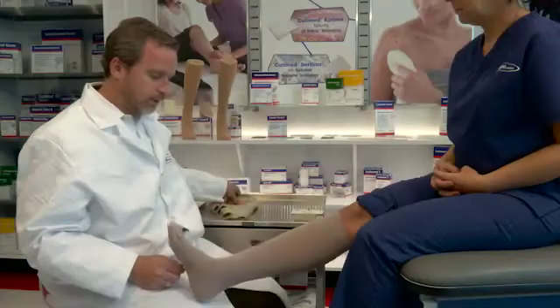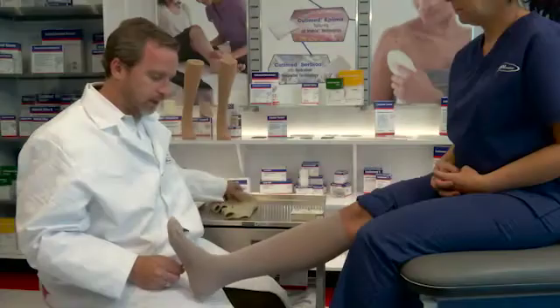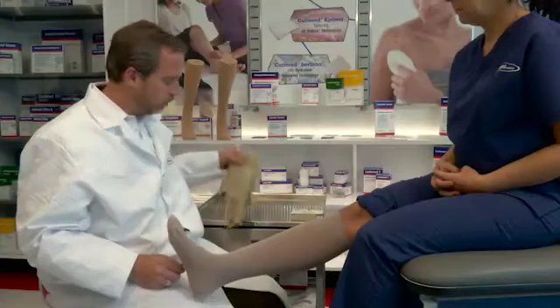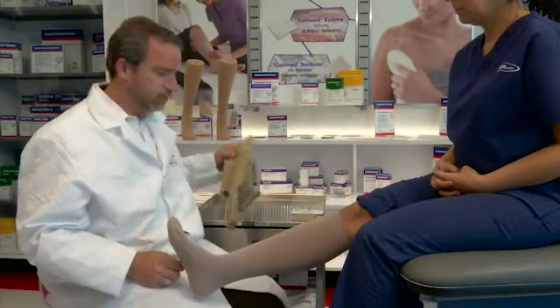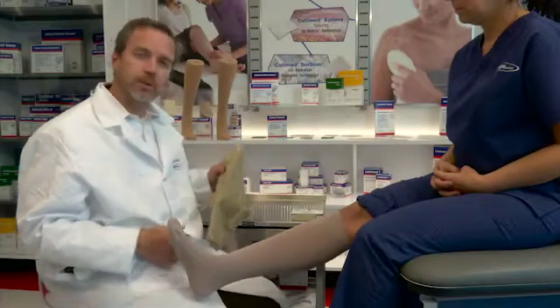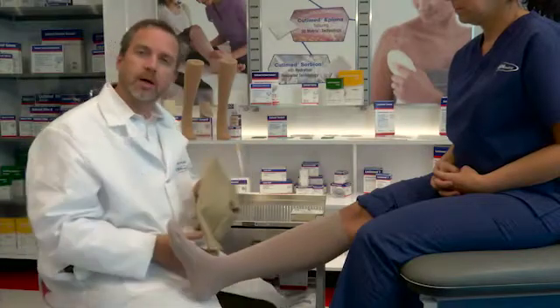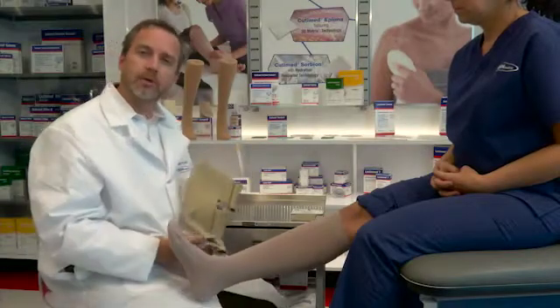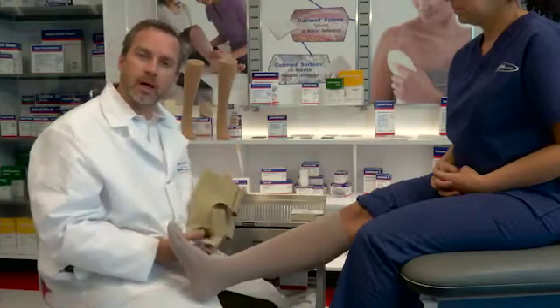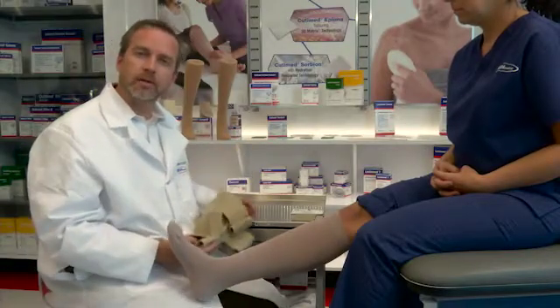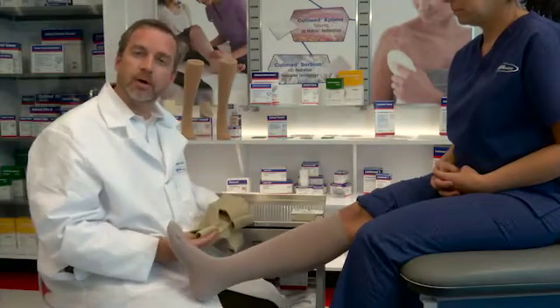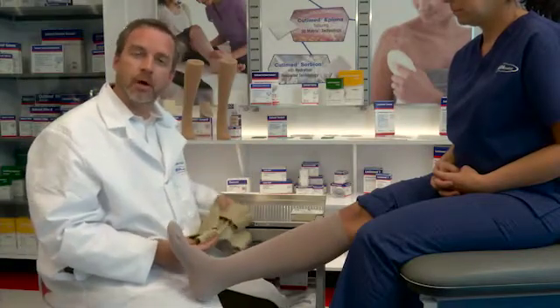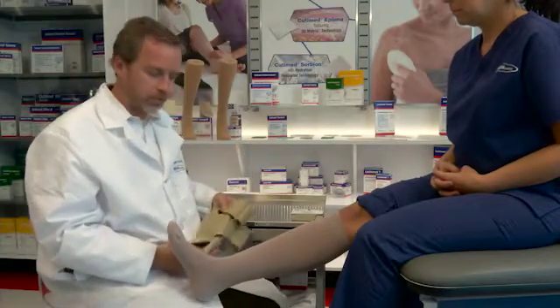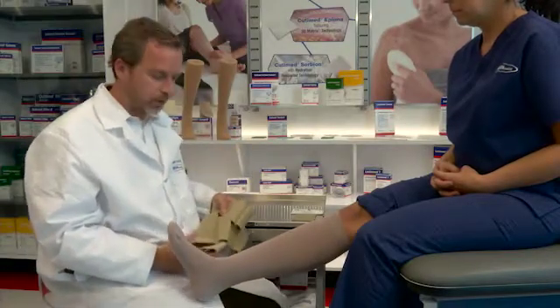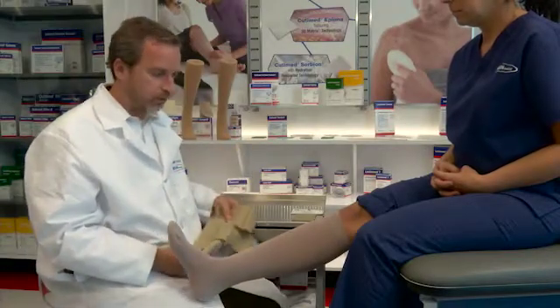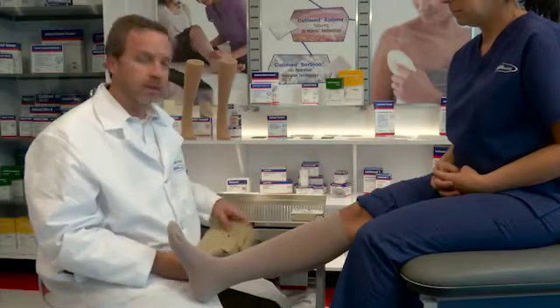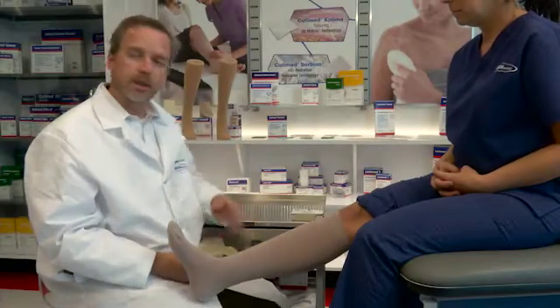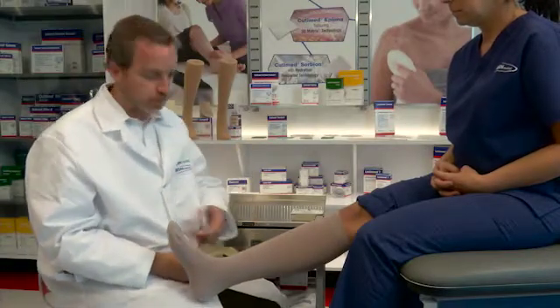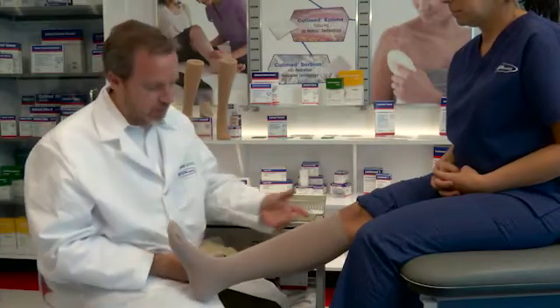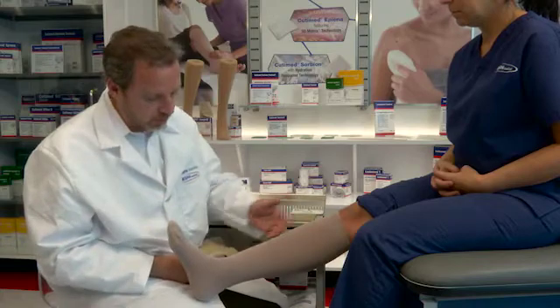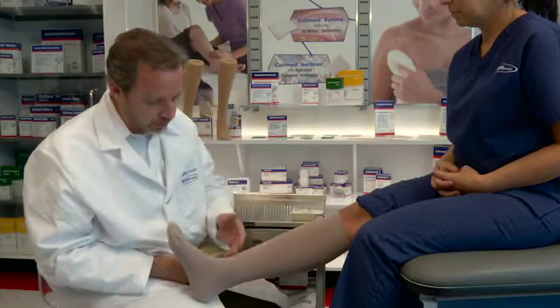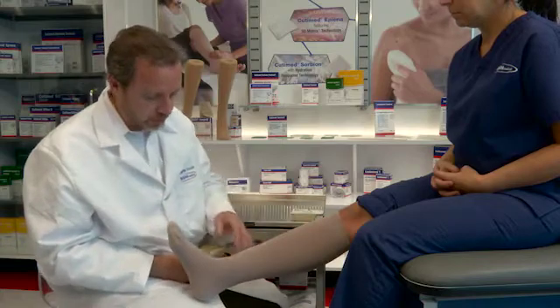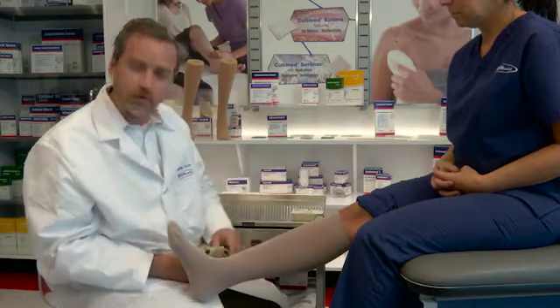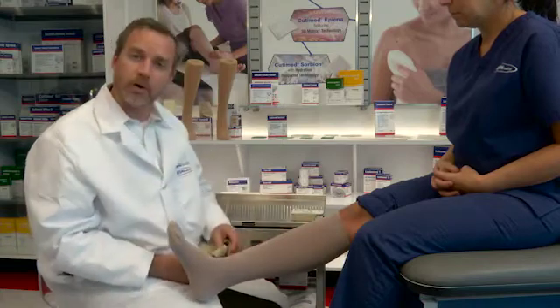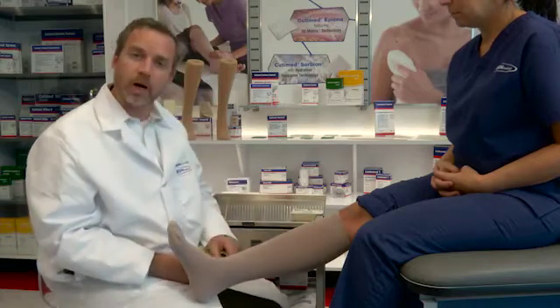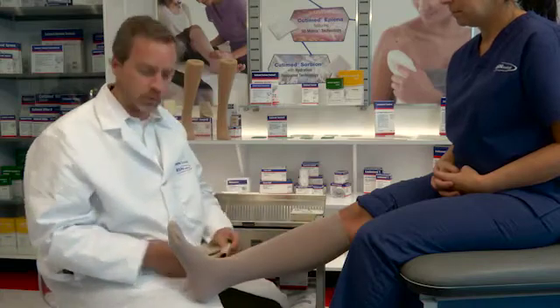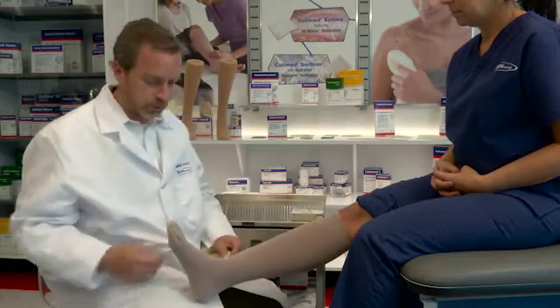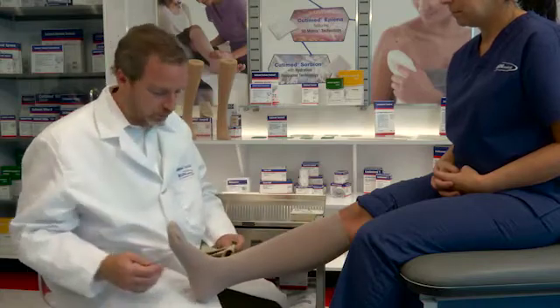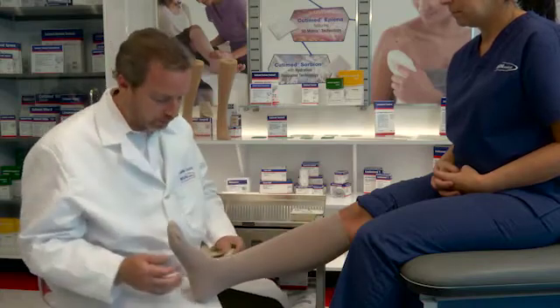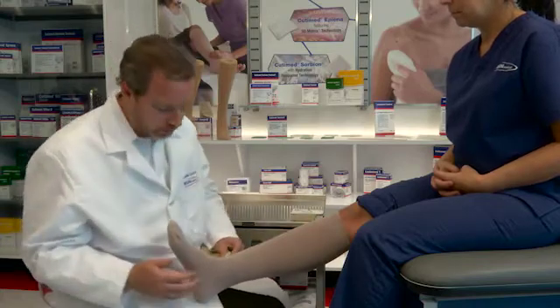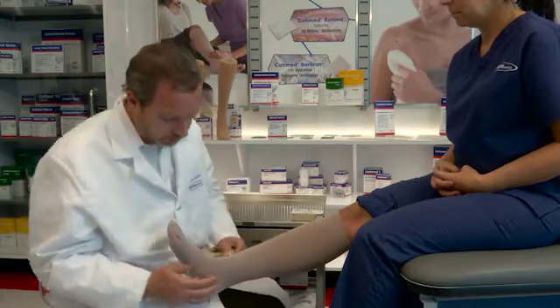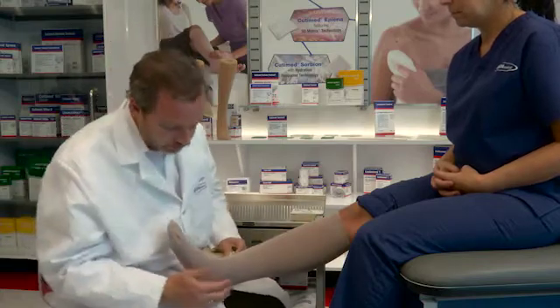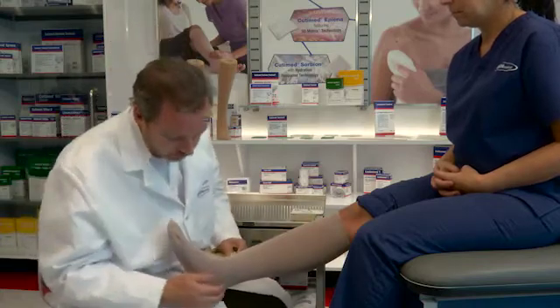Today, we'll be showing you how to apply the FerroRap 4000. Here, the patient has already donned the FerroHybrid, which comes with the 4000.